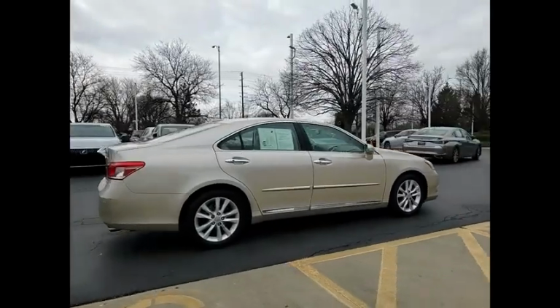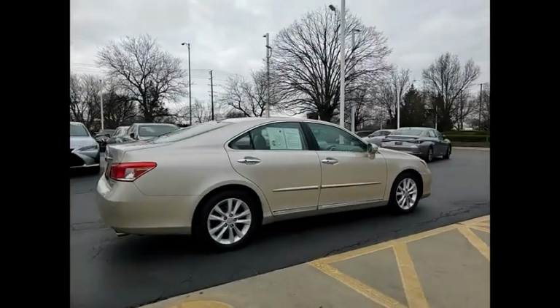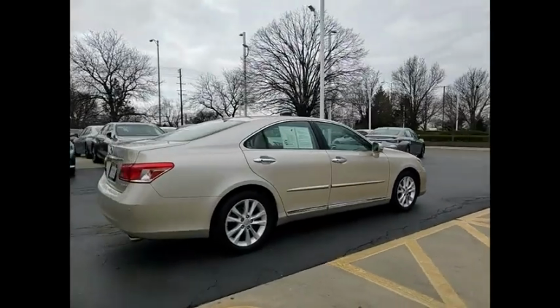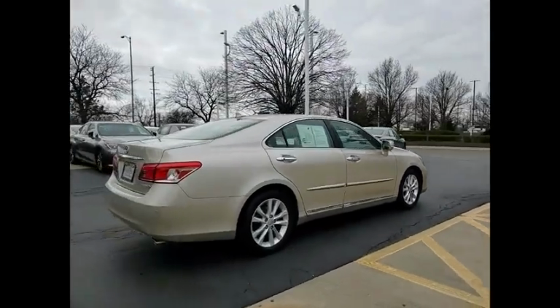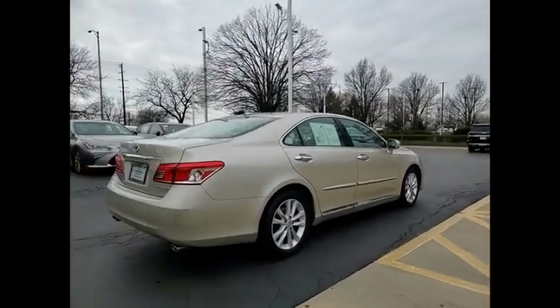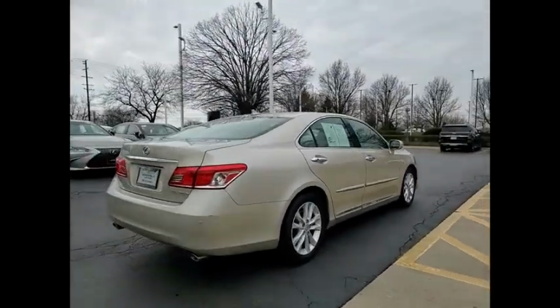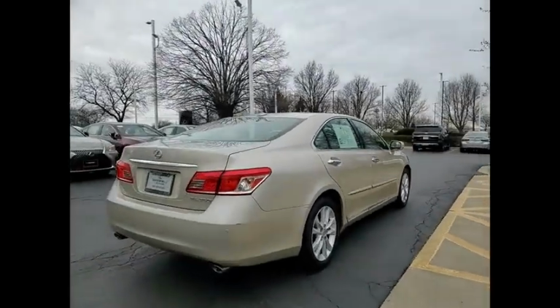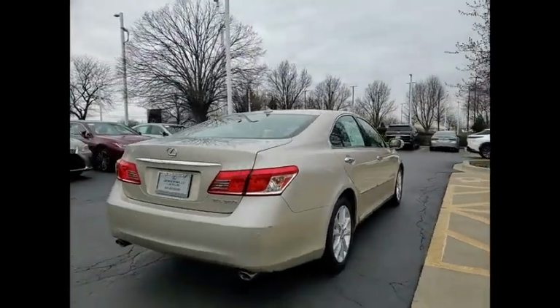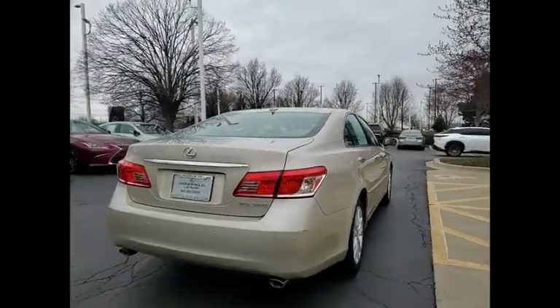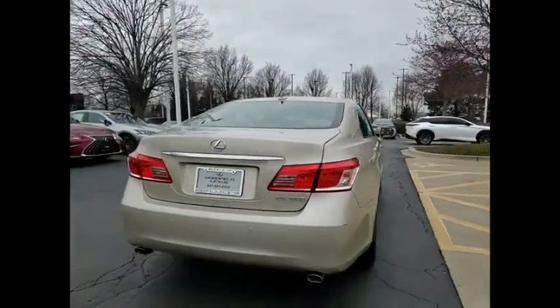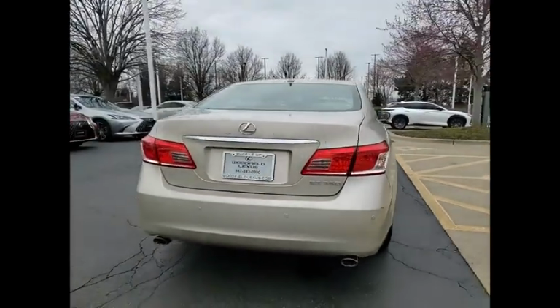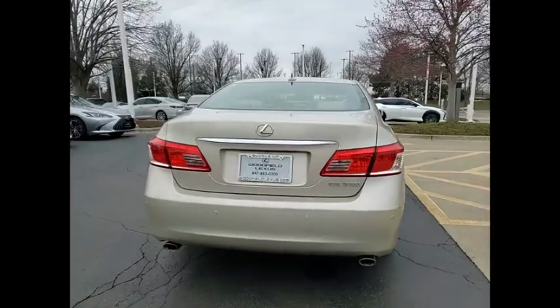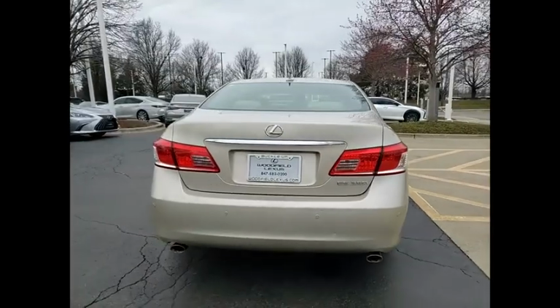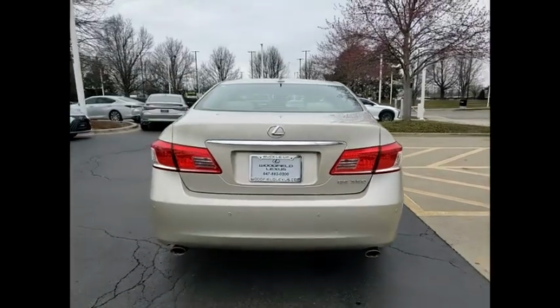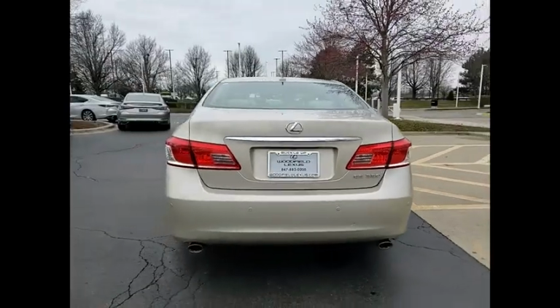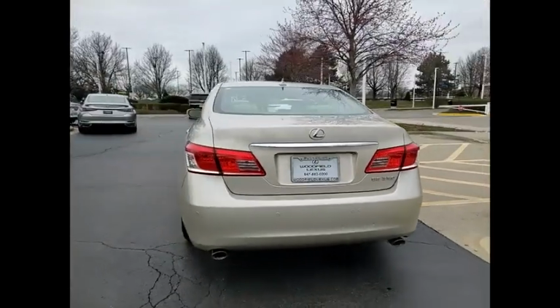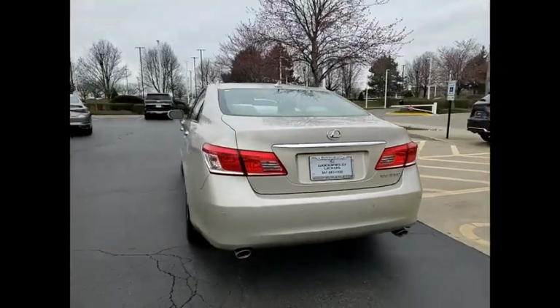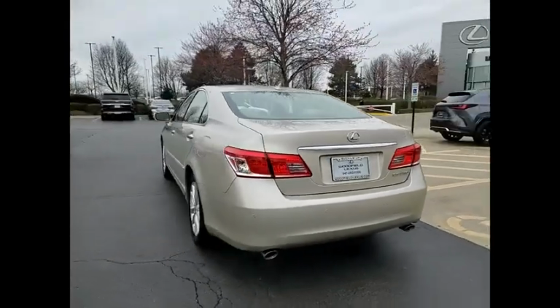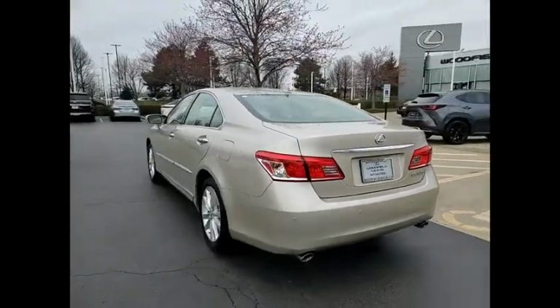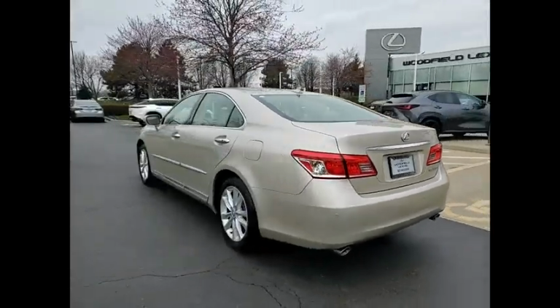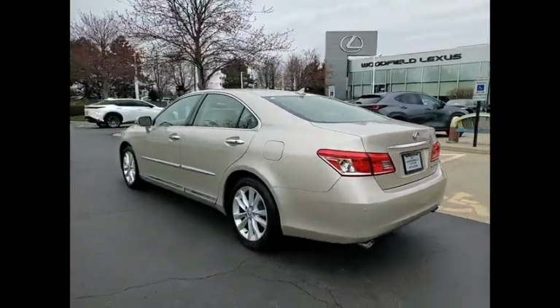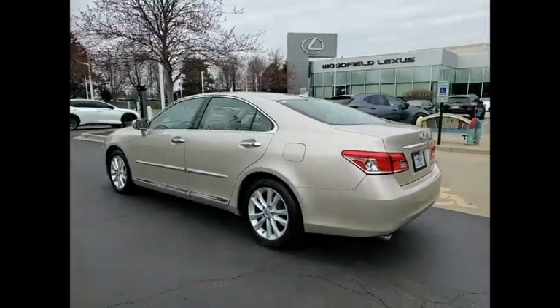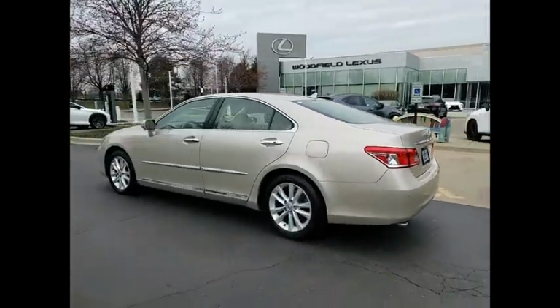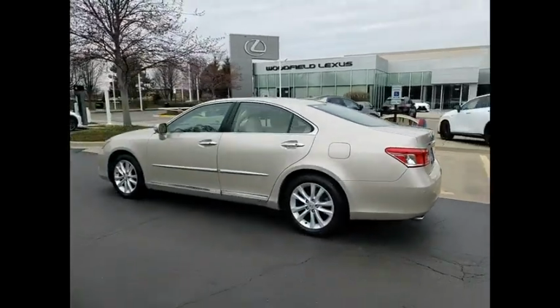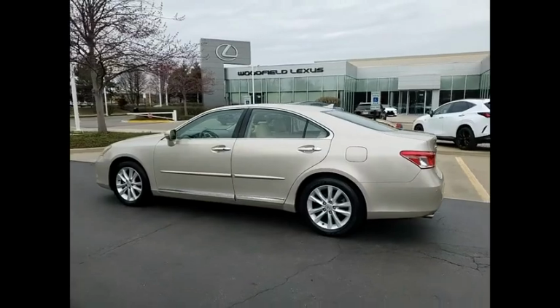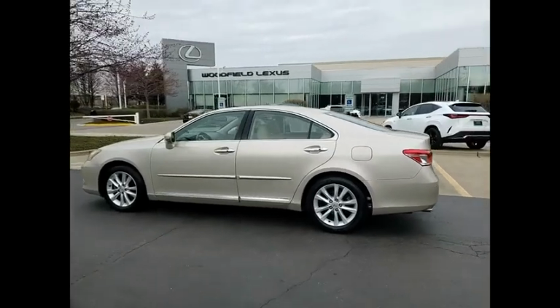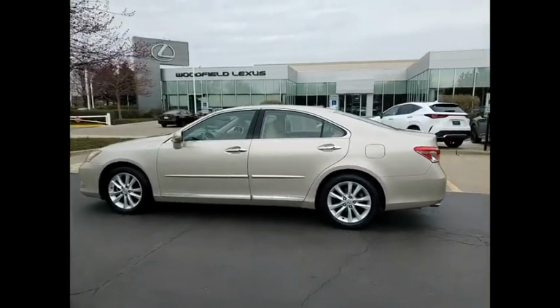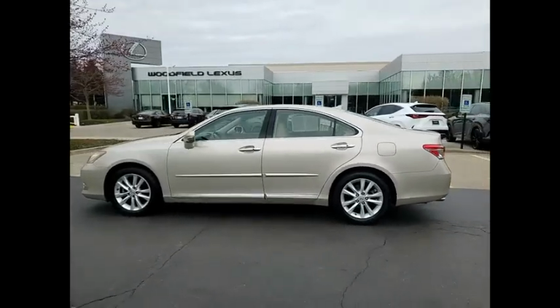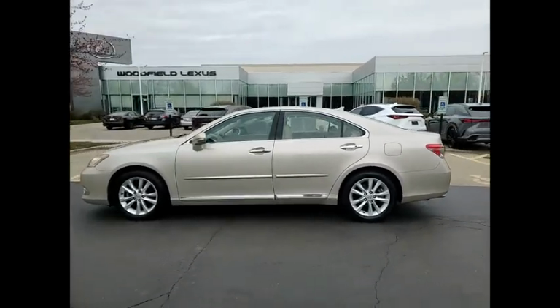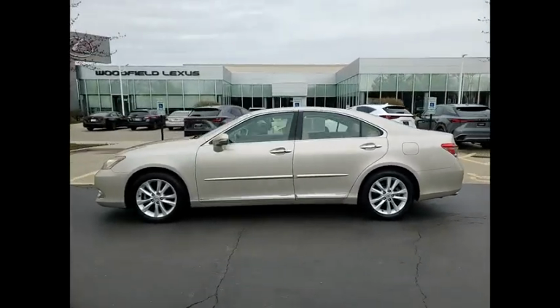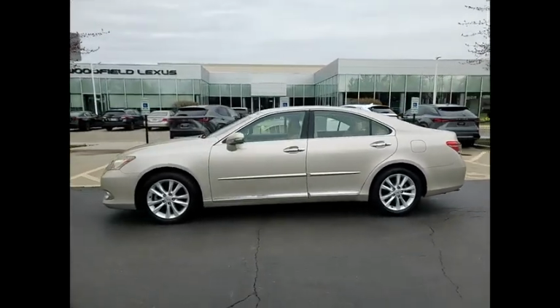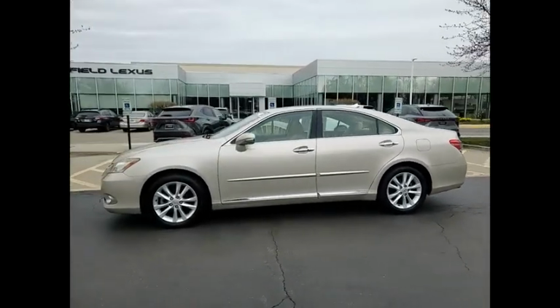A 3.5 liter V6 engine propels the ES from 0 to 60 miles per hour in 6.8 seconds, and countless standard interior features transport you to a new level of luxury and convenience.